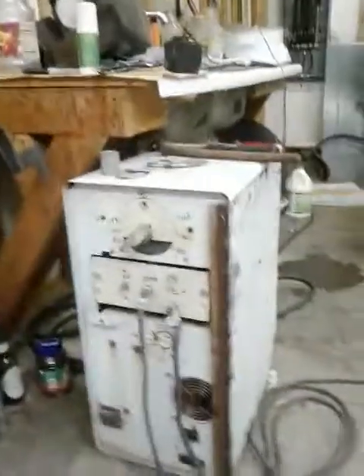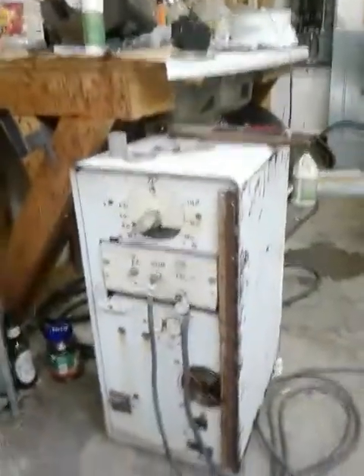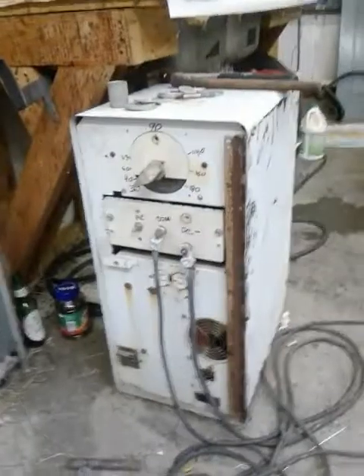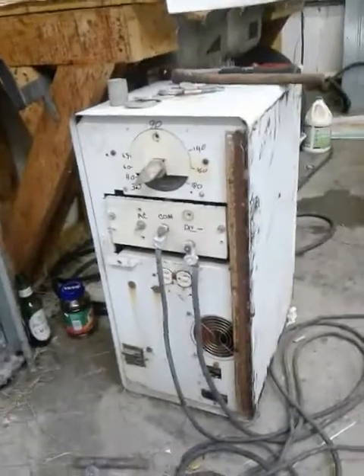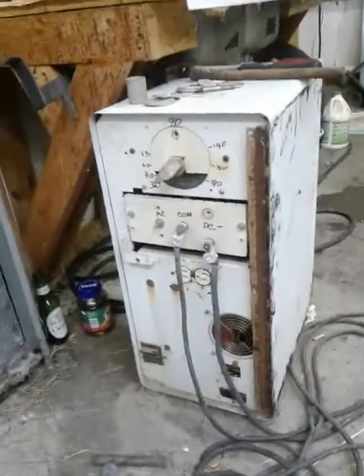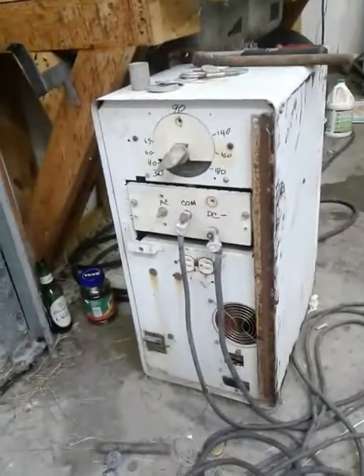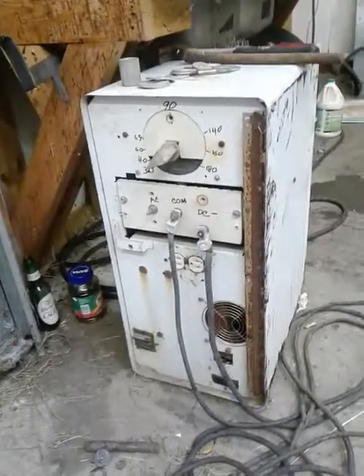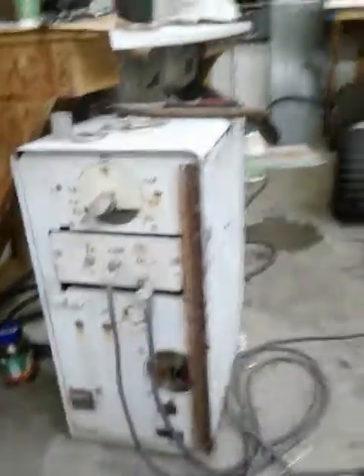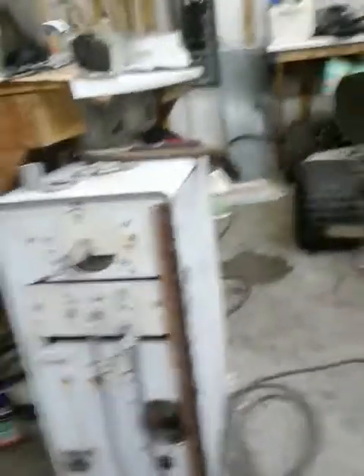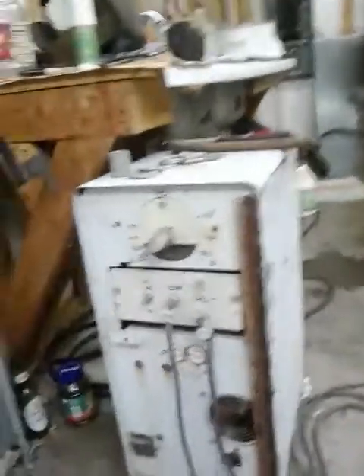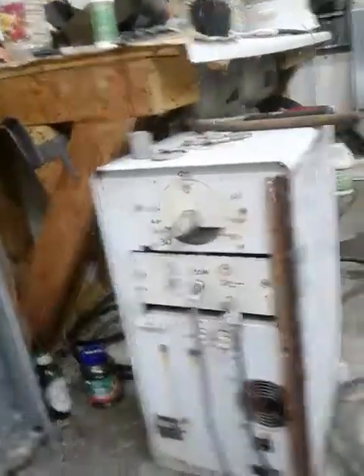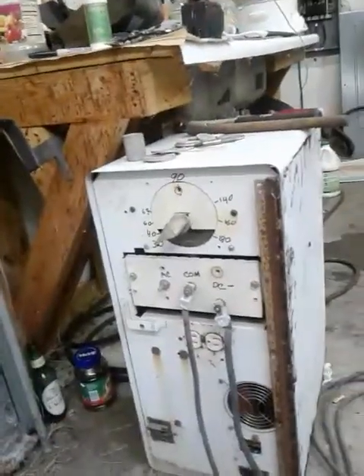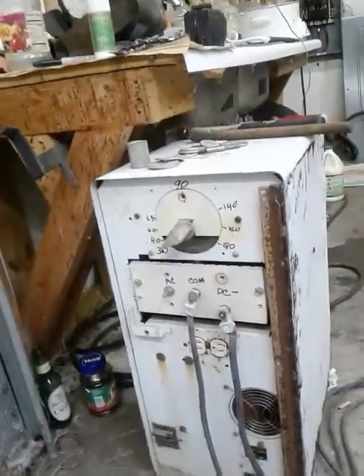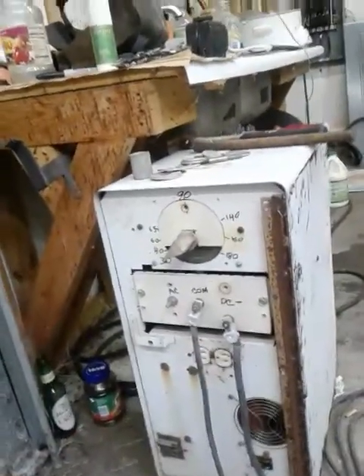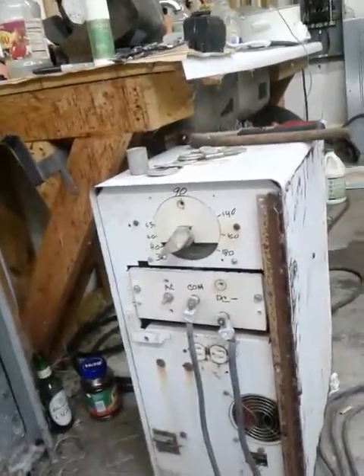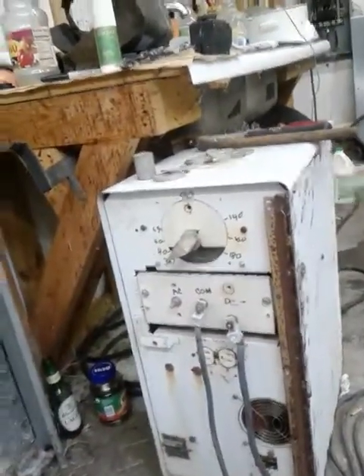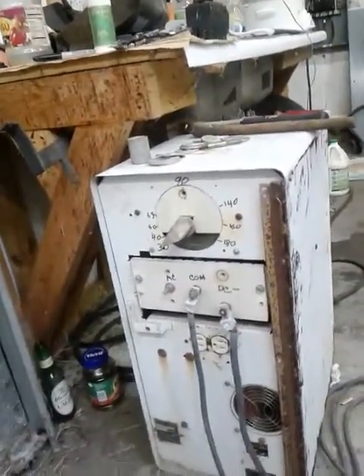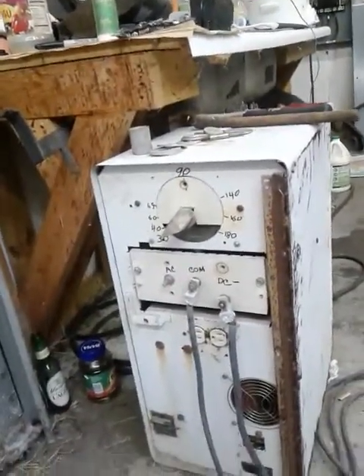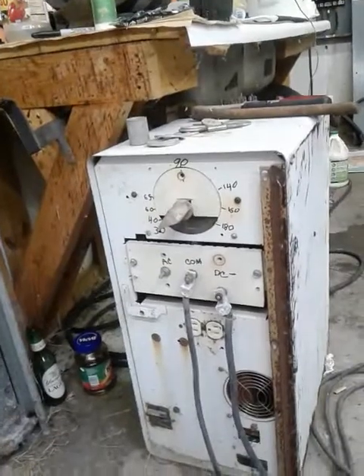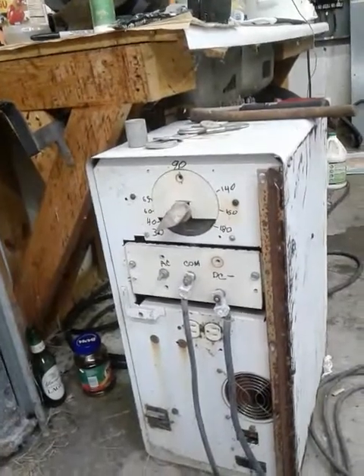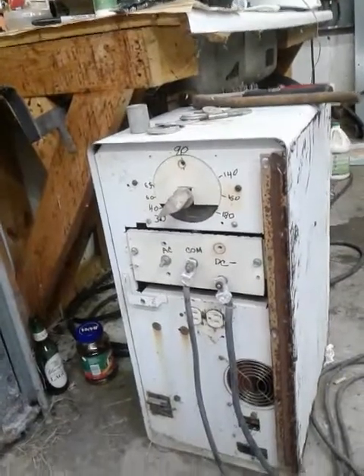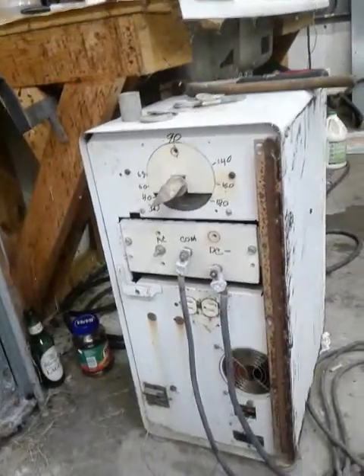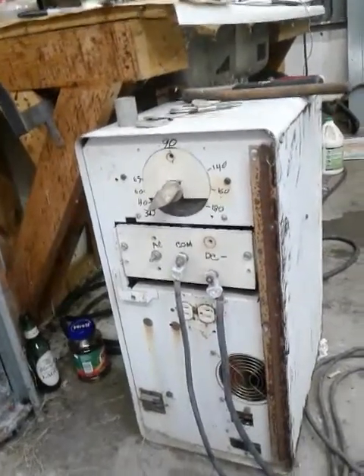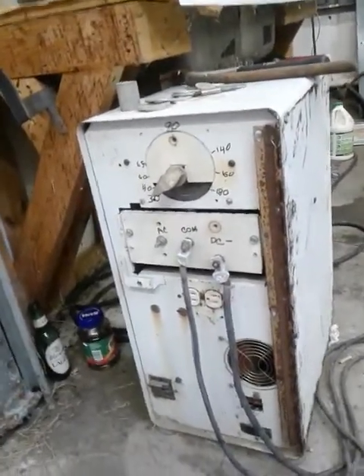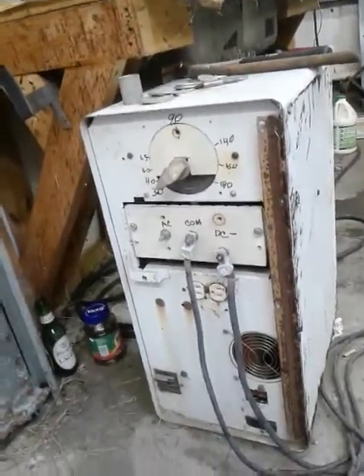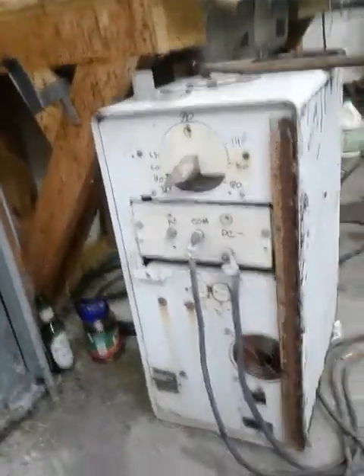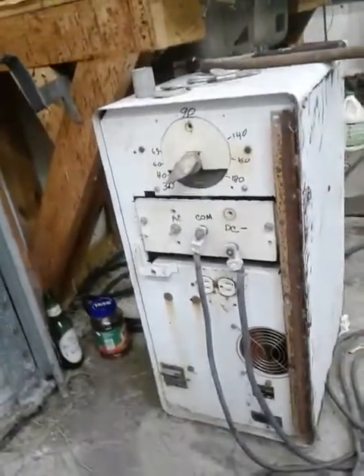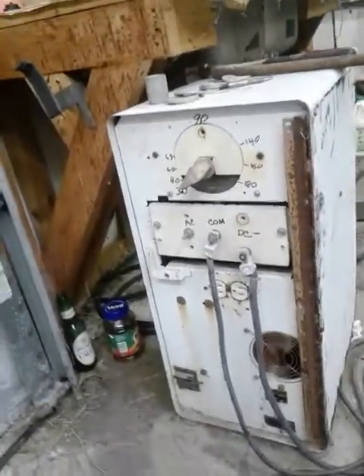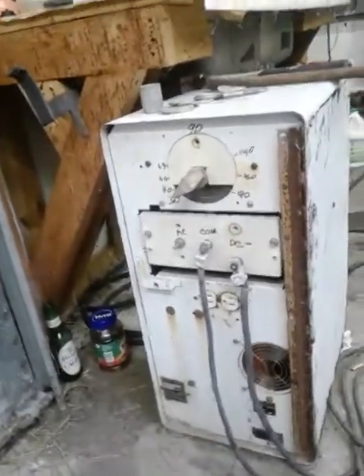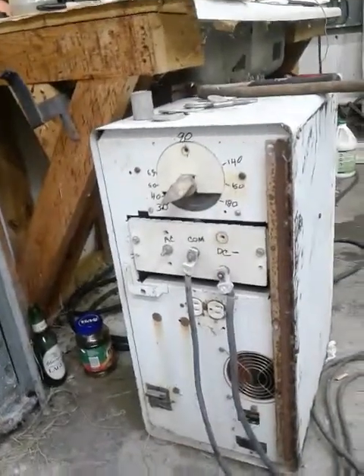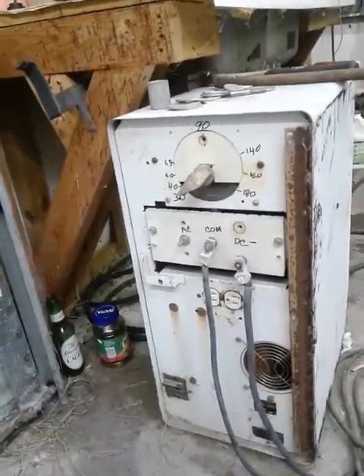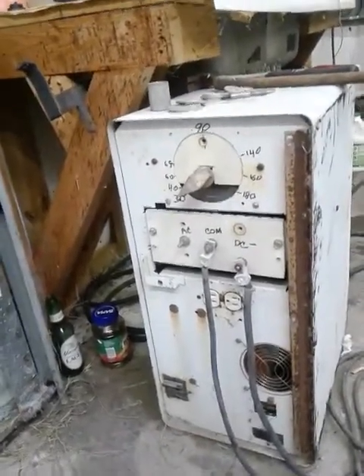There's my homemade welder. It's a half-wave DC rectified. I've got it set on 30 amps right now. We're gonna see how this works. I may have to crank it up a little higher, but I think 30 would be enough.